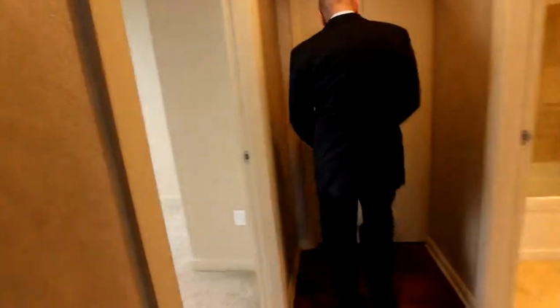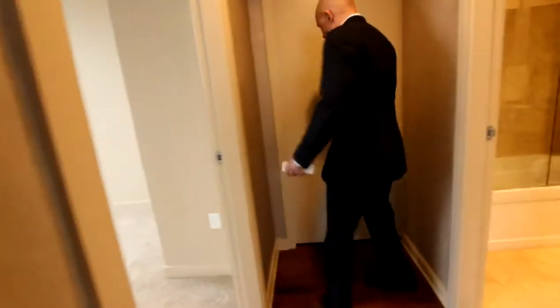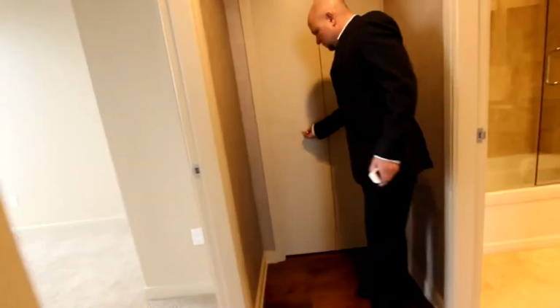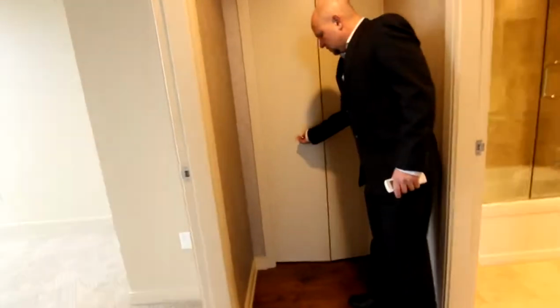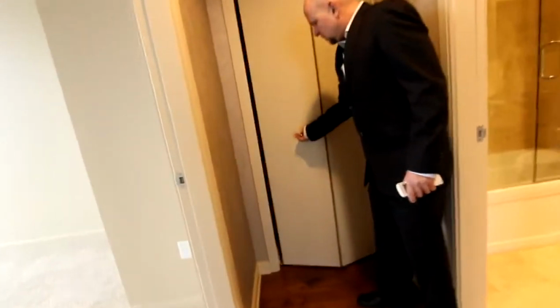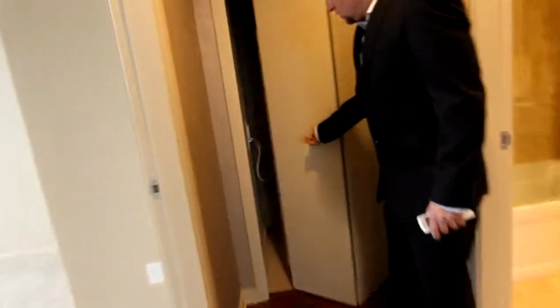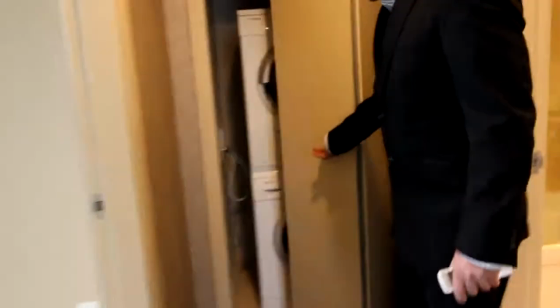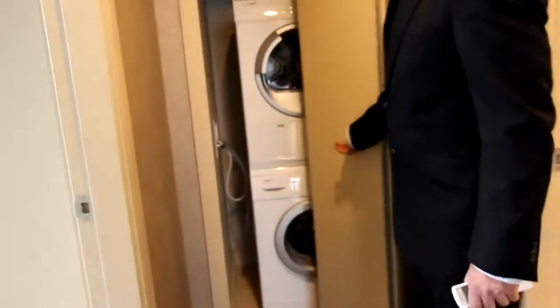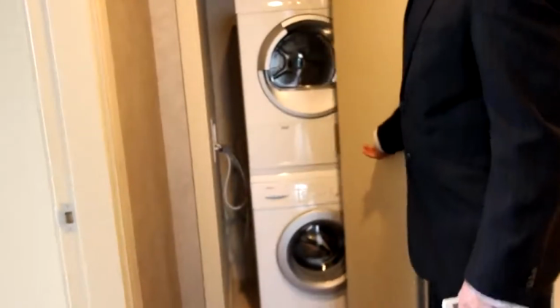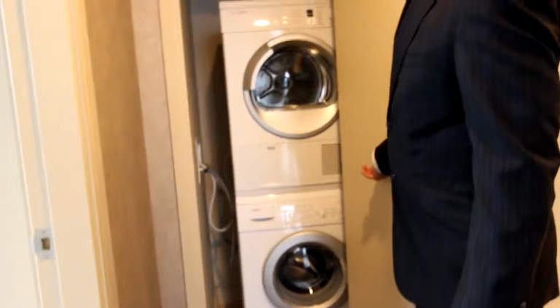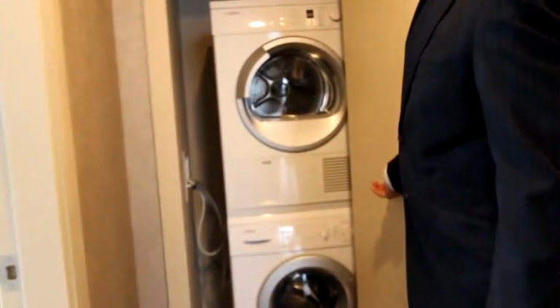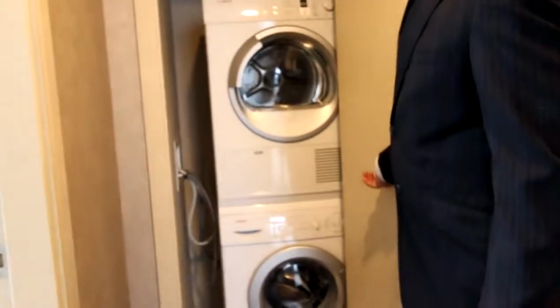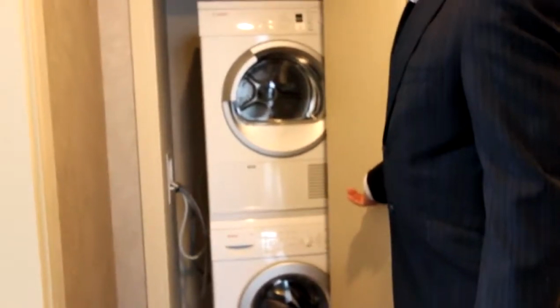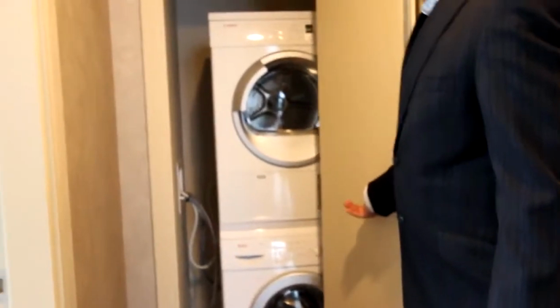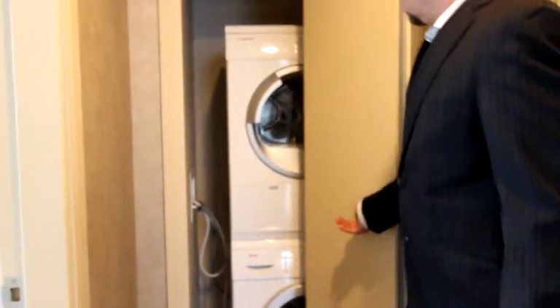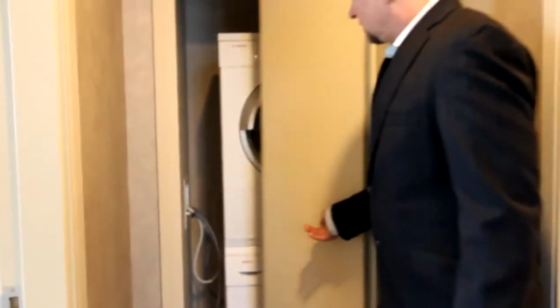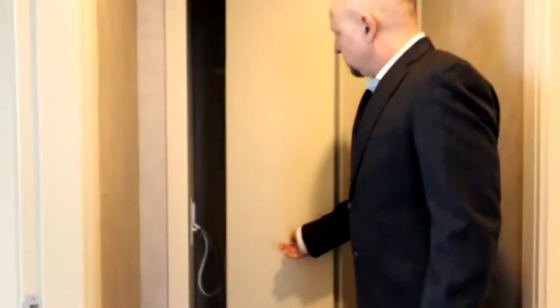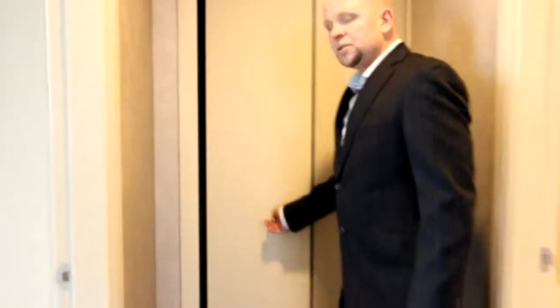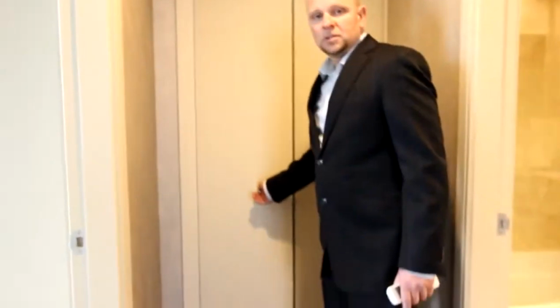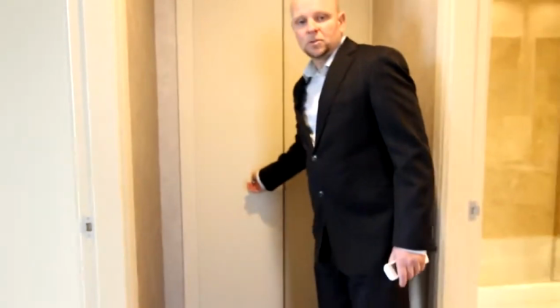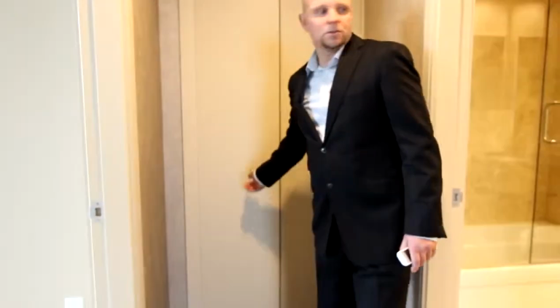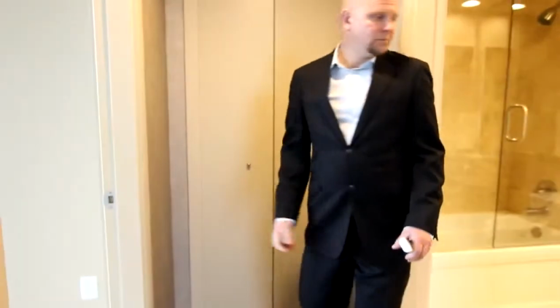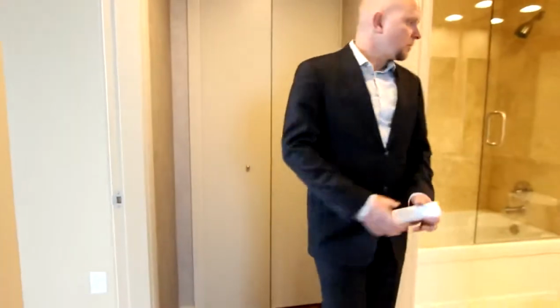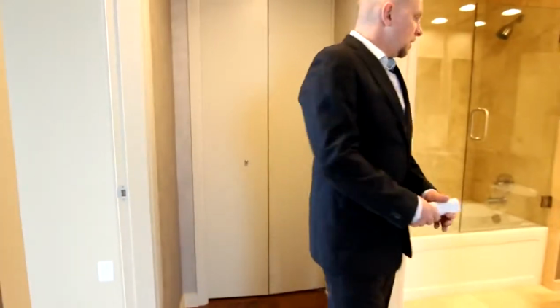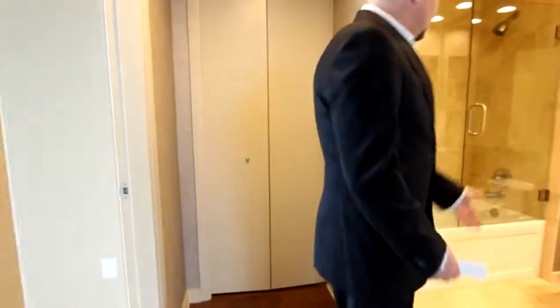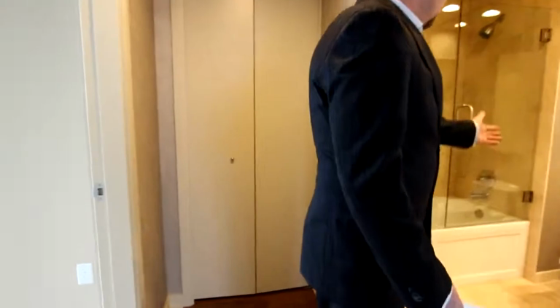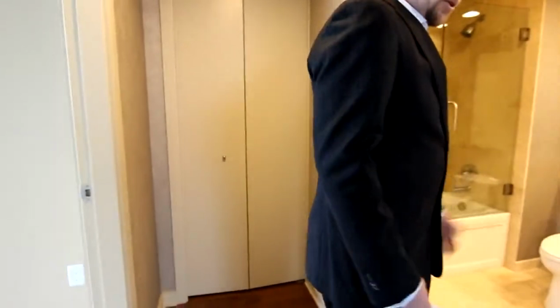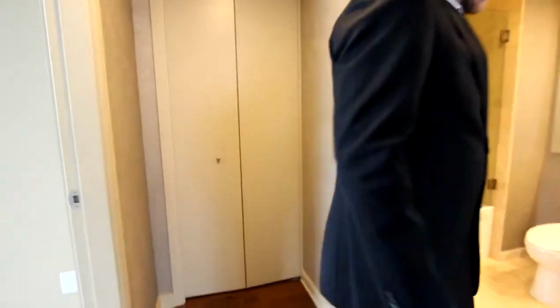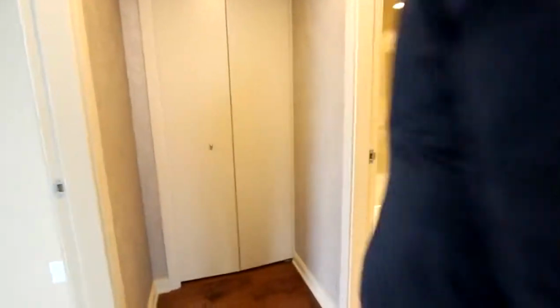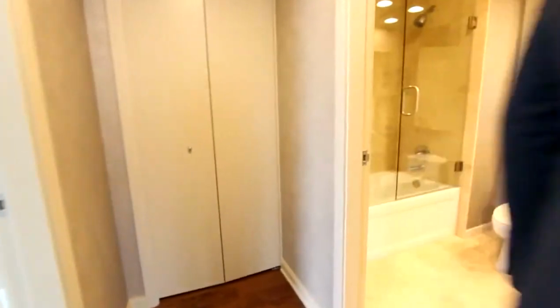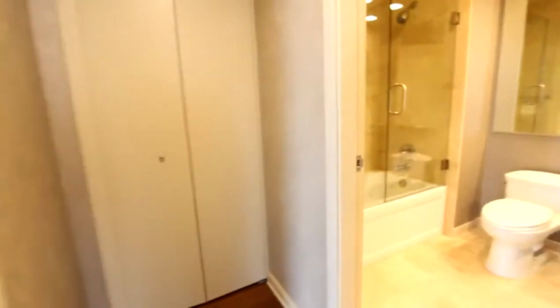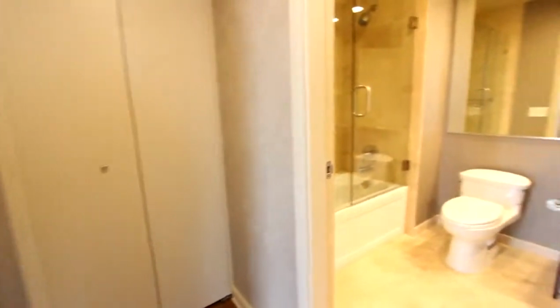Here you can see a washer and dryer as well. And here is a tub-shower combination.